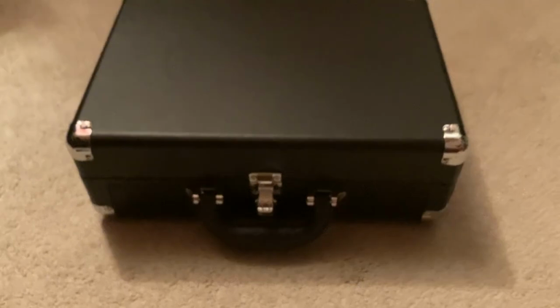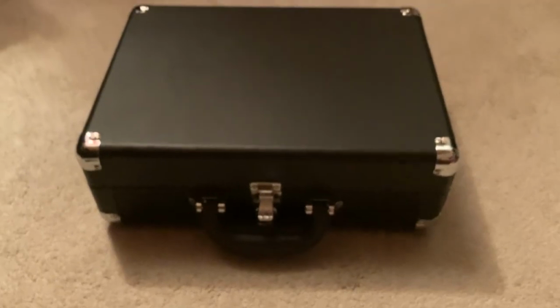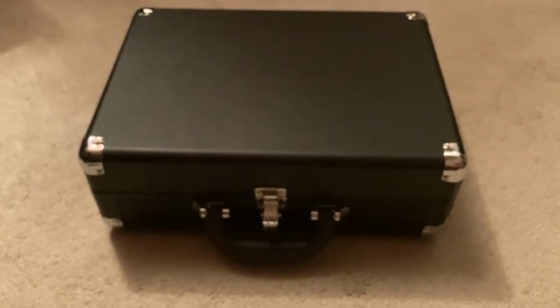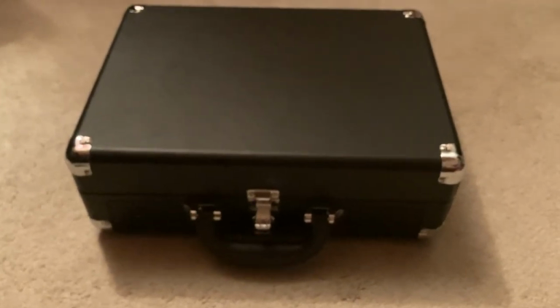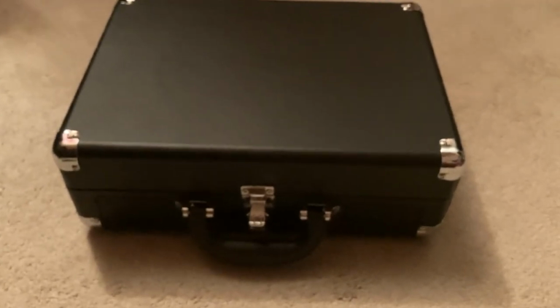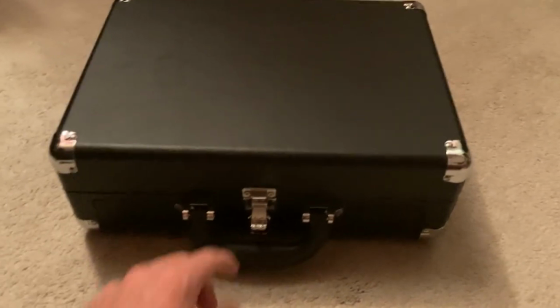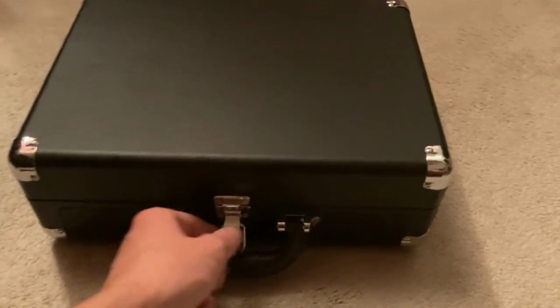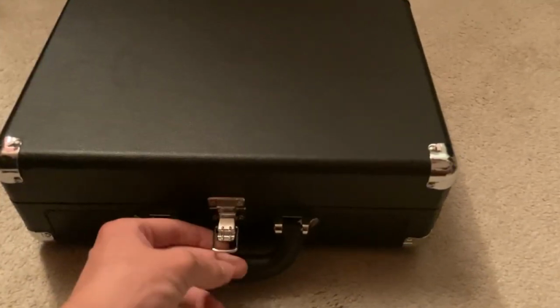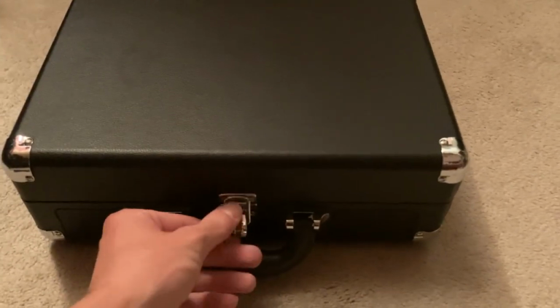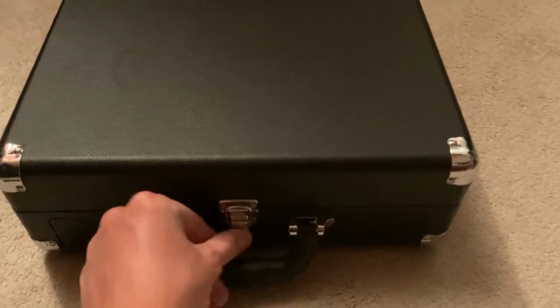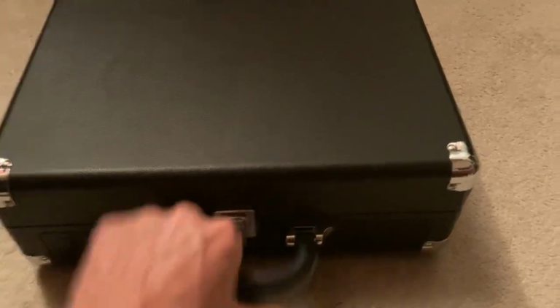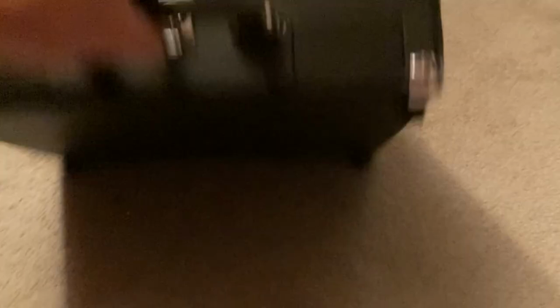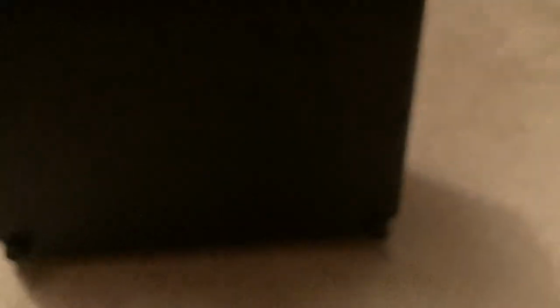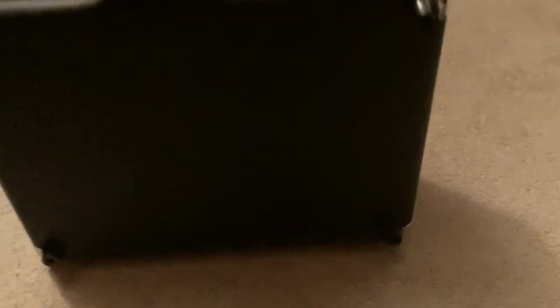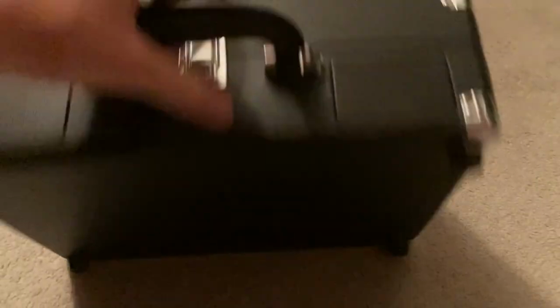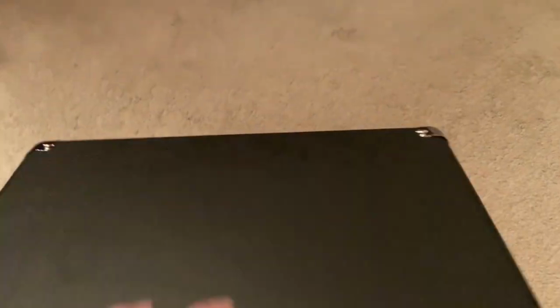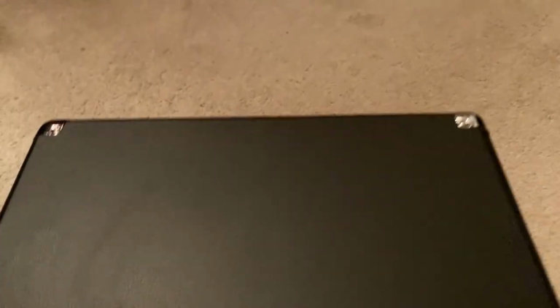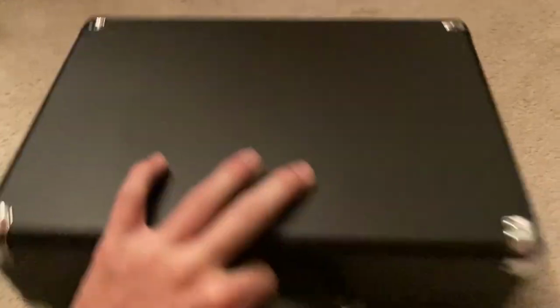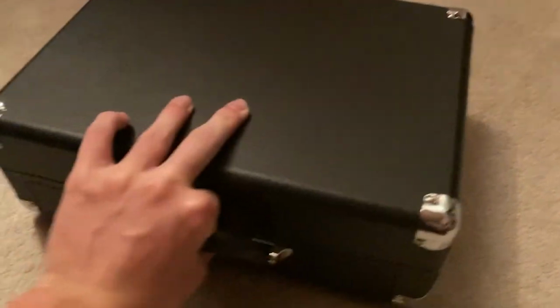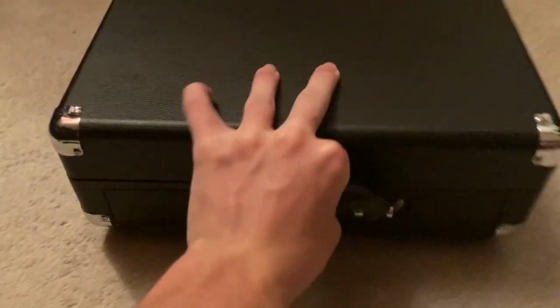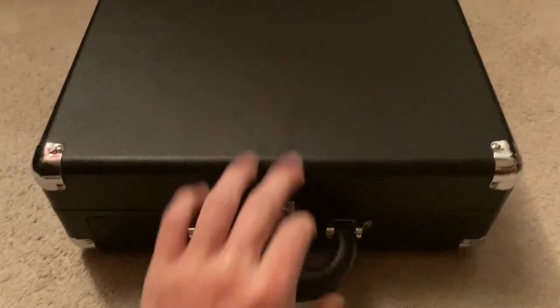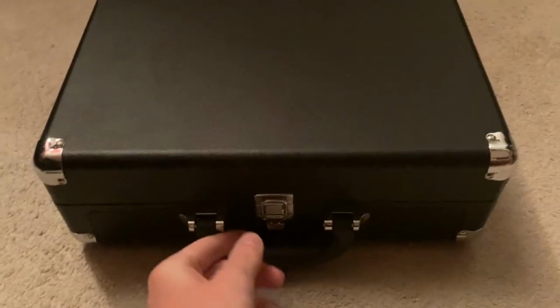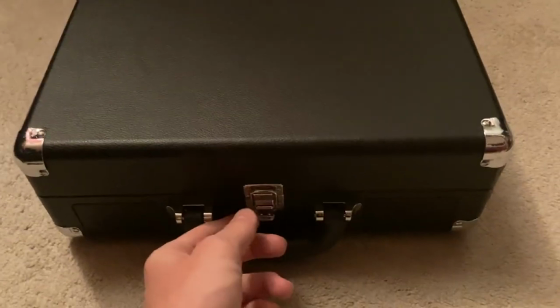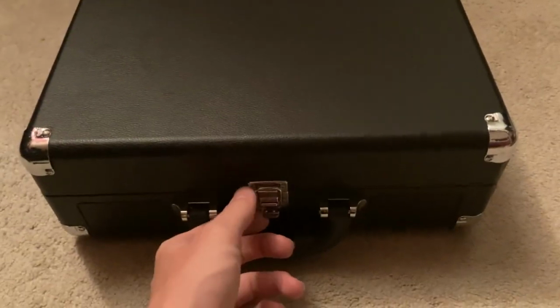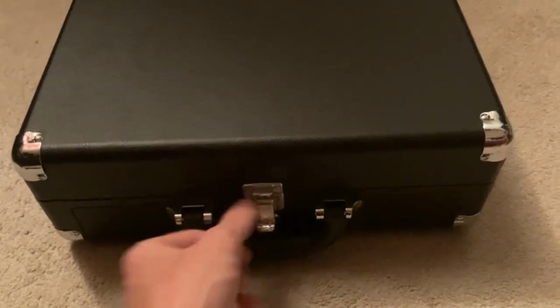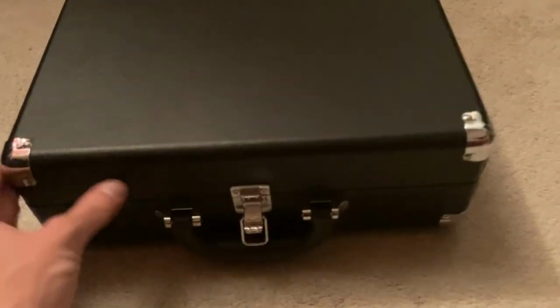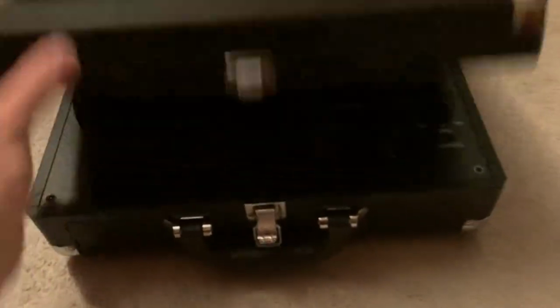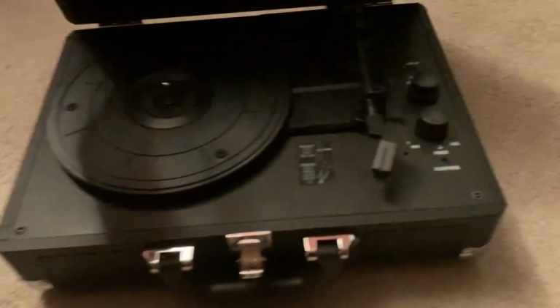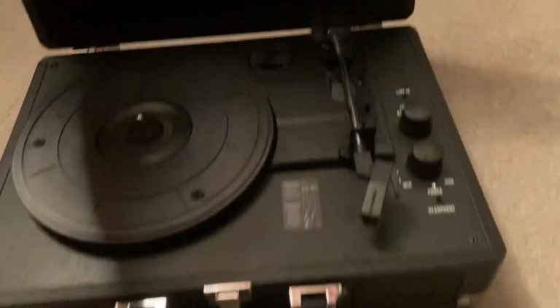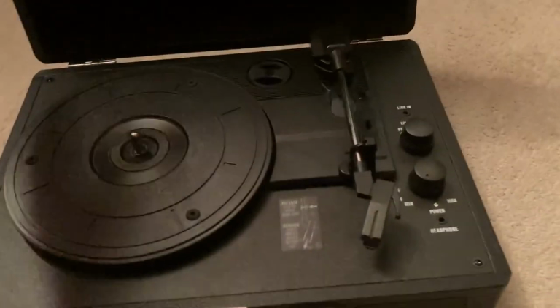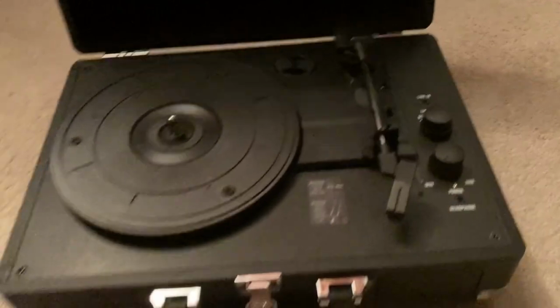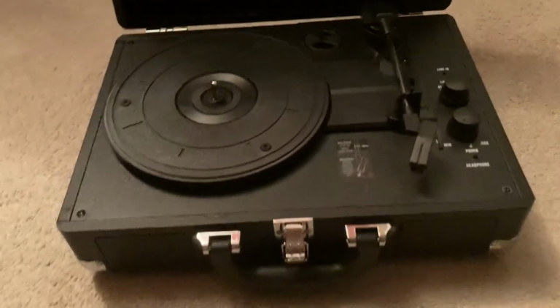So this is a super cool record player. As you can tell, it just kind of locks up and looks like a briefcase and you can carry it around. And then you just place it on the ground, open it up. It's not a briefcase, it's a record player. It's kind of cool.